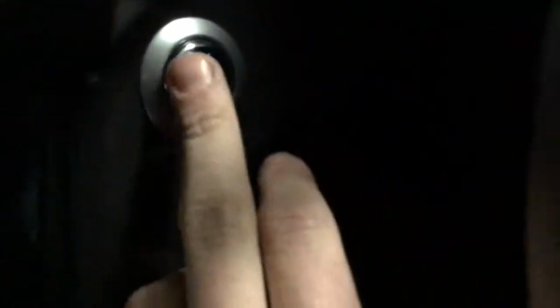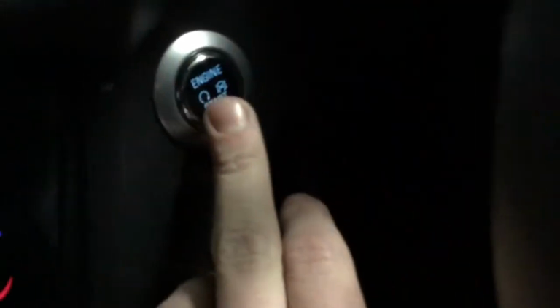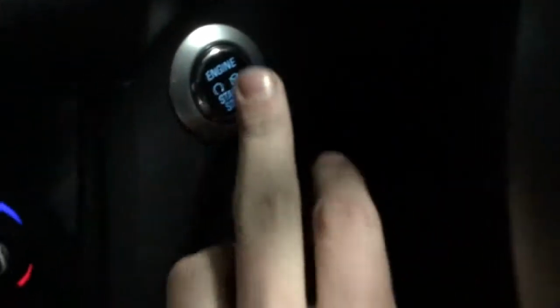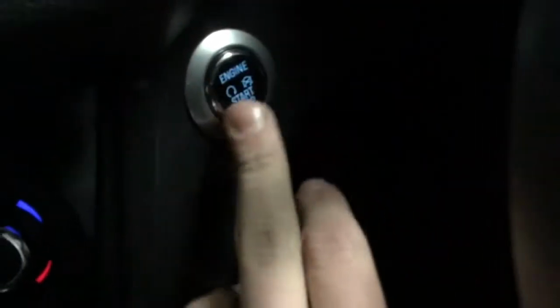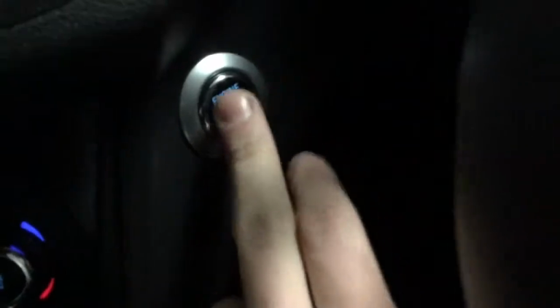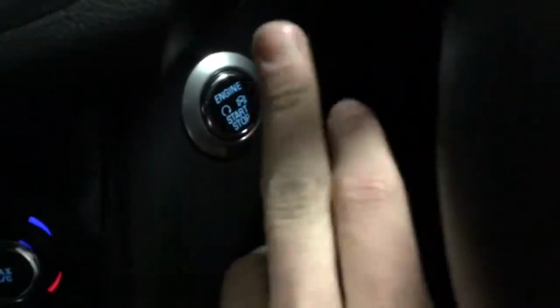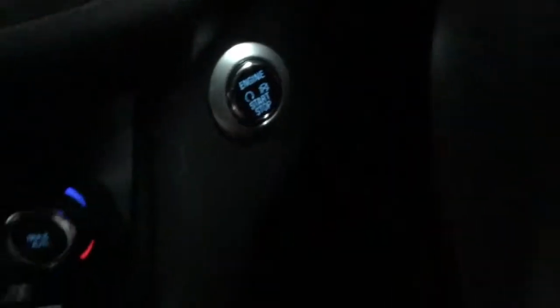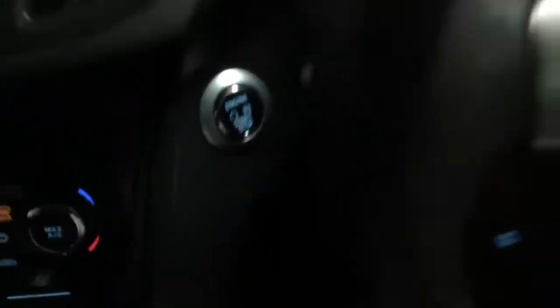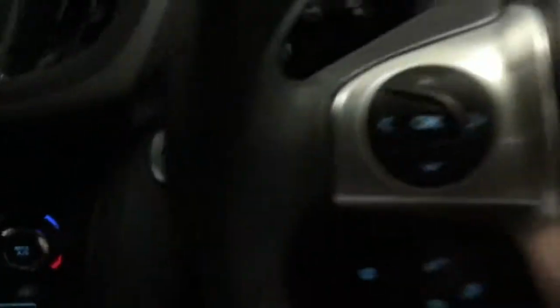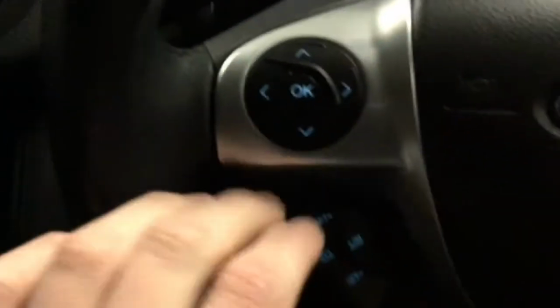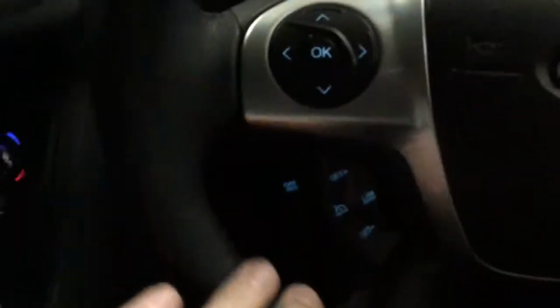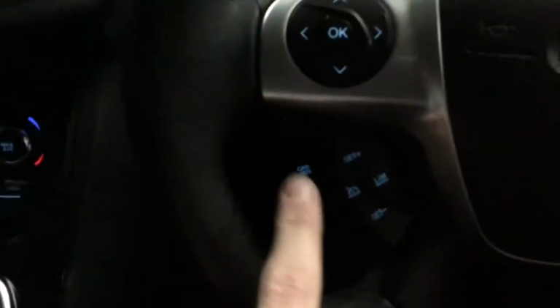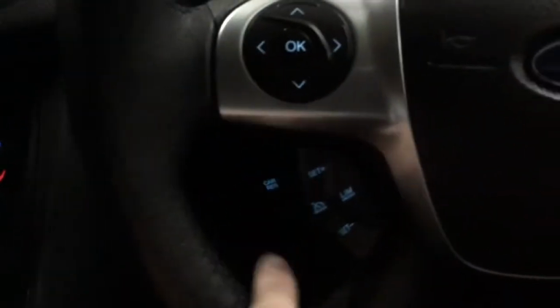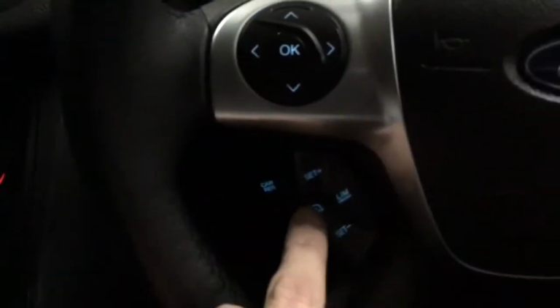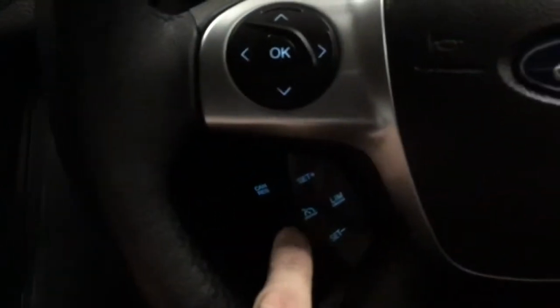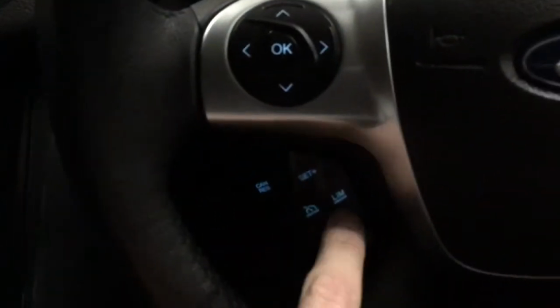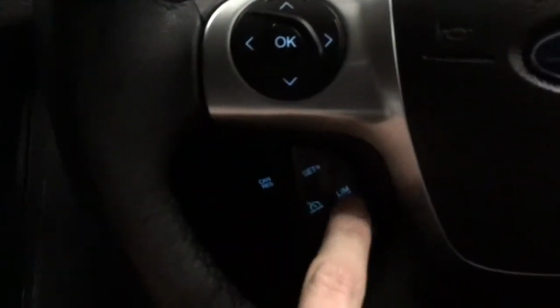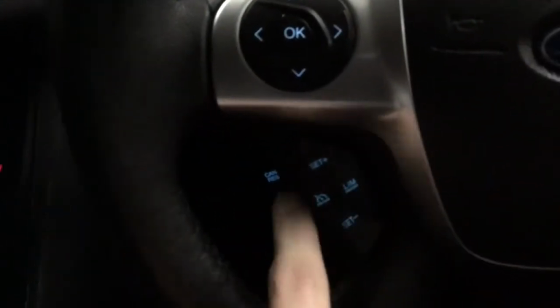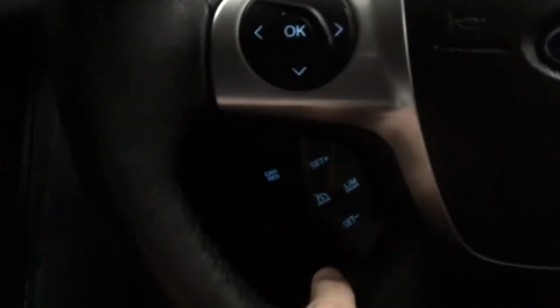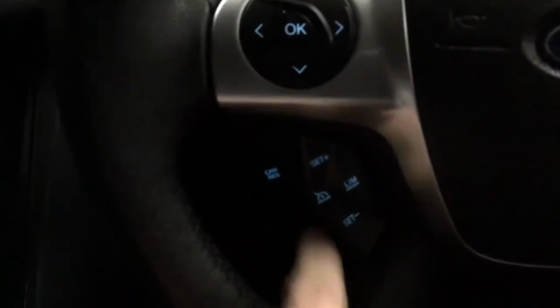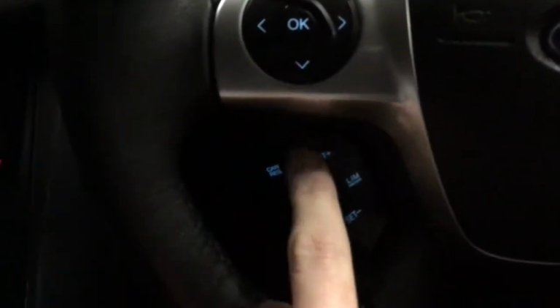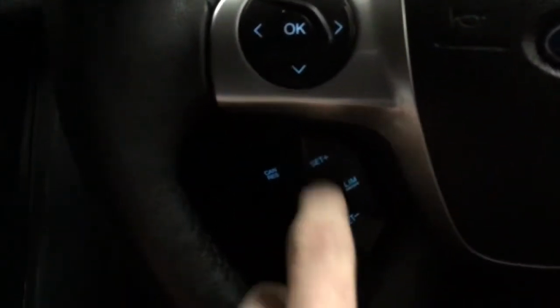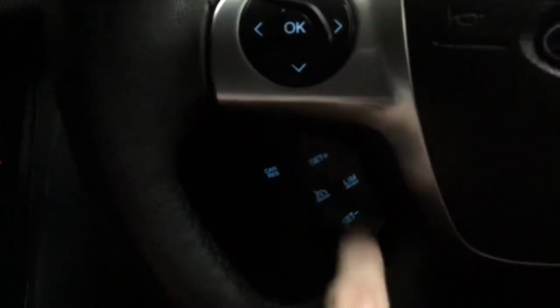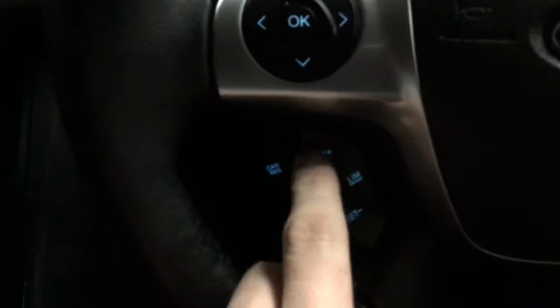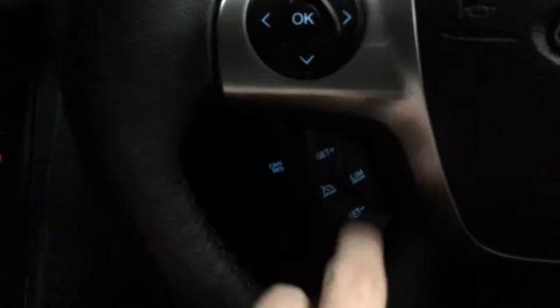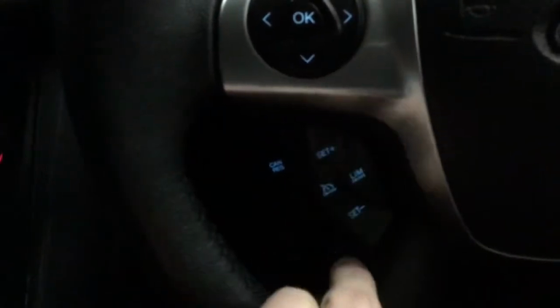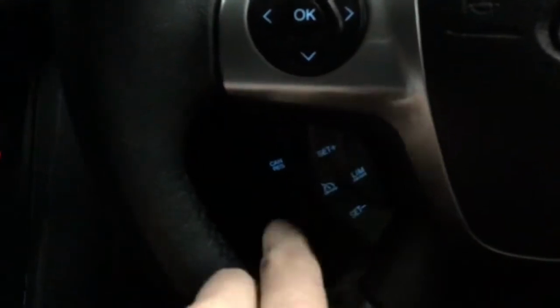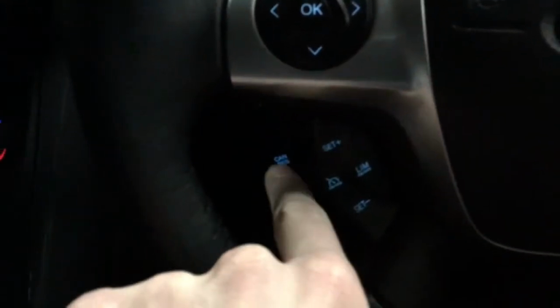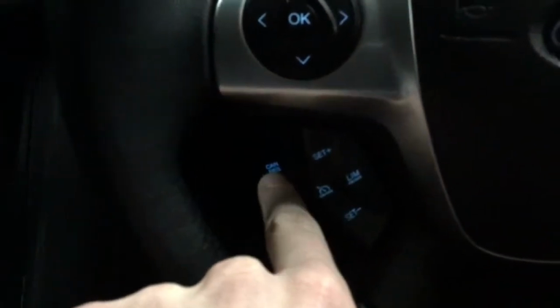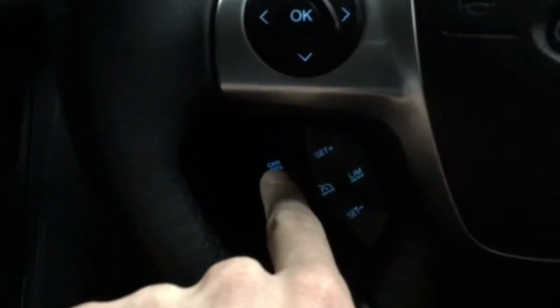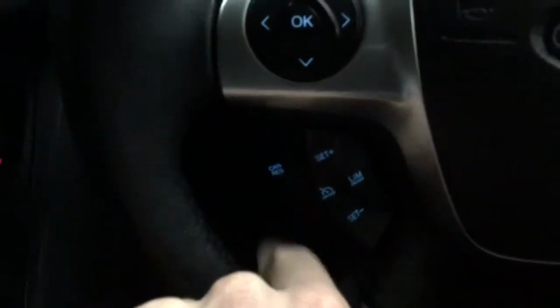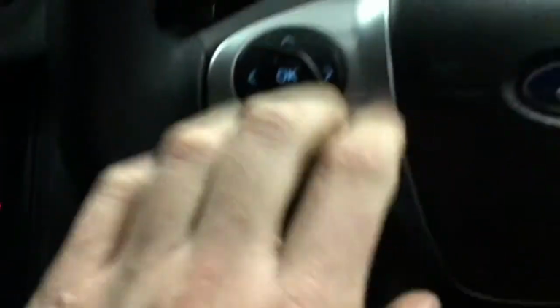There's your button, so no key involved. You've got your cruise control and your speed limiter there, obviously set up higher and lower, cancel and resume there.